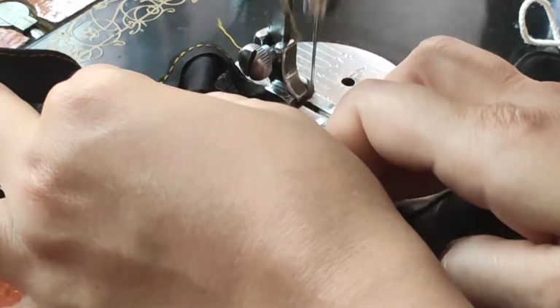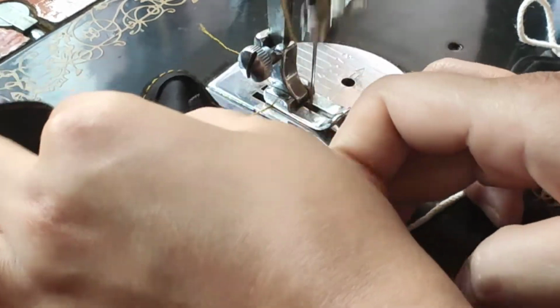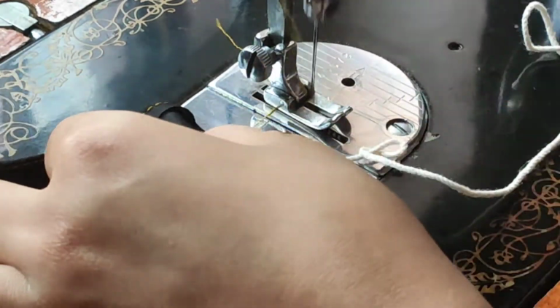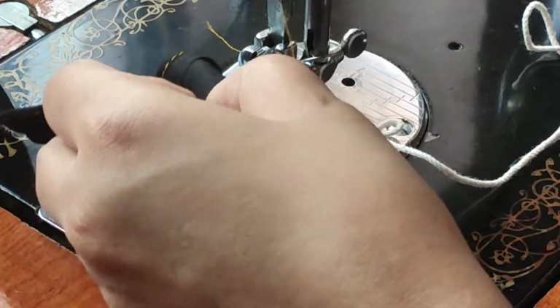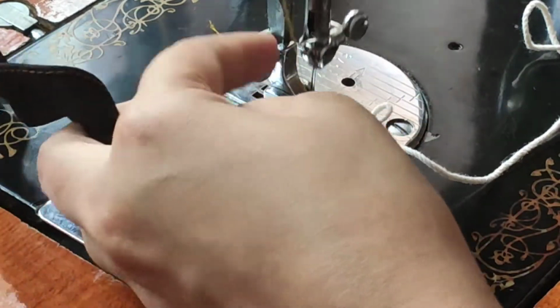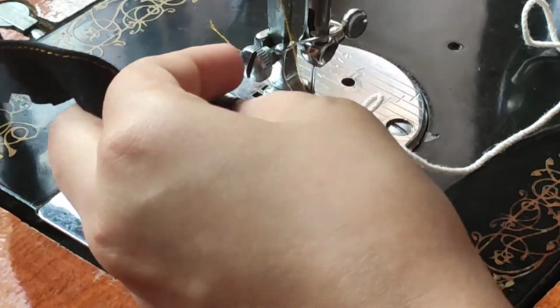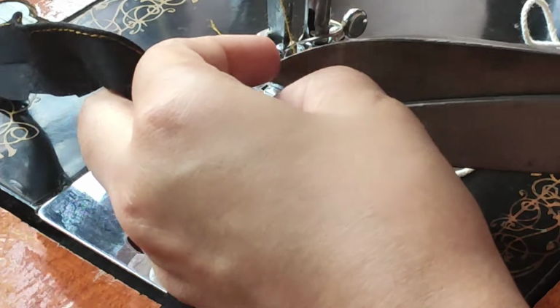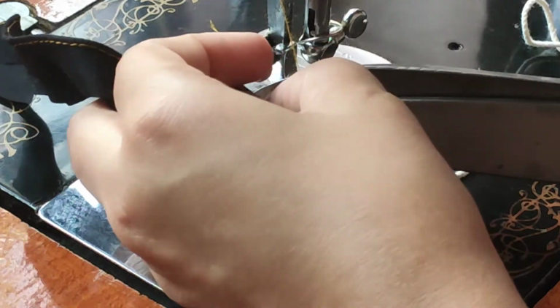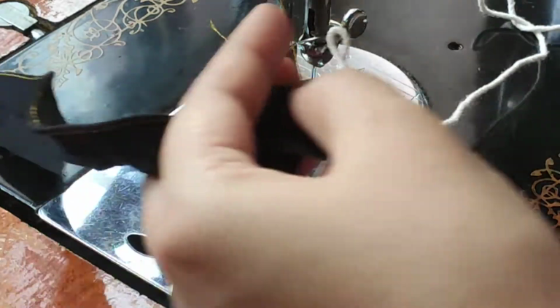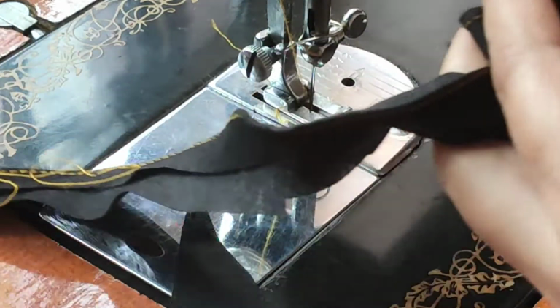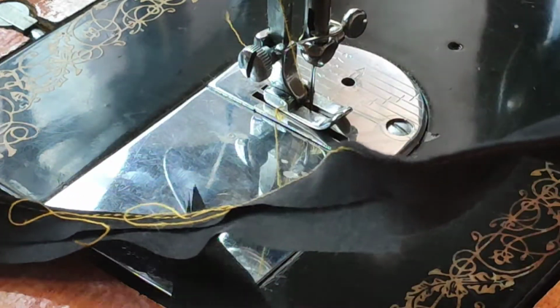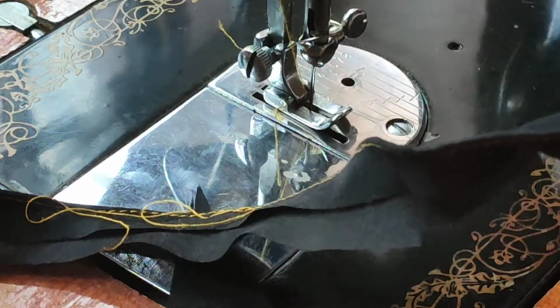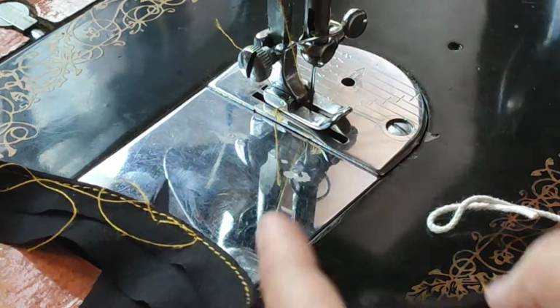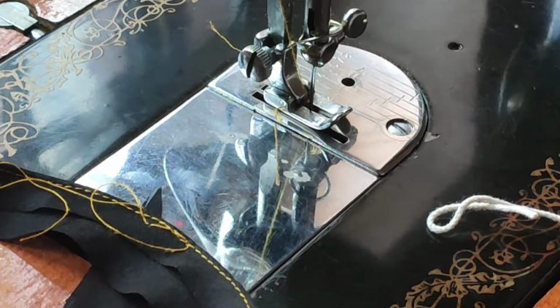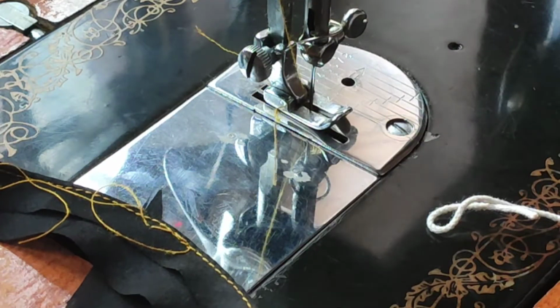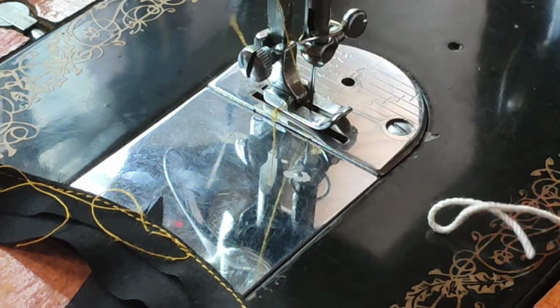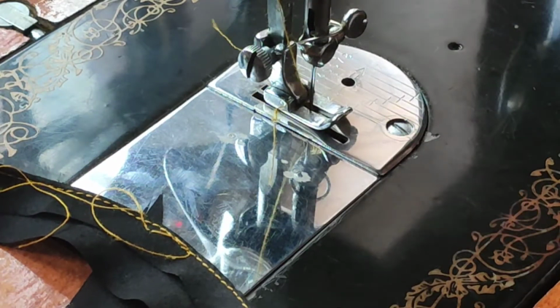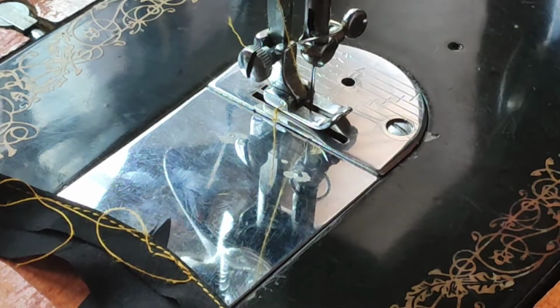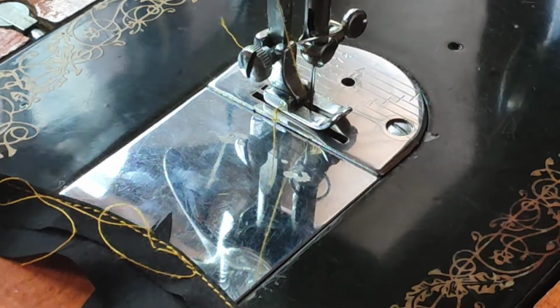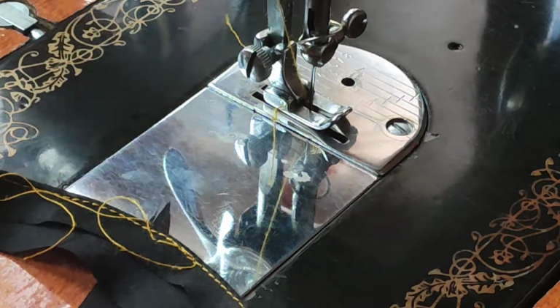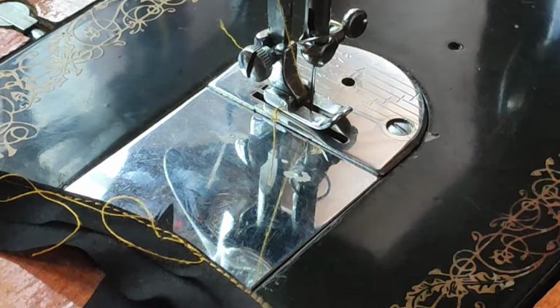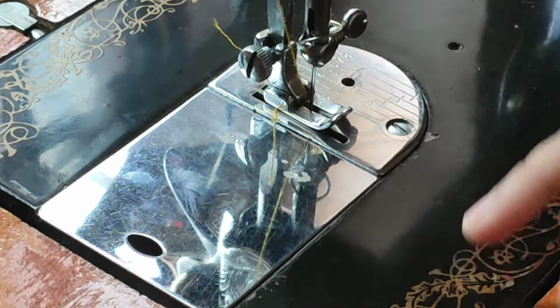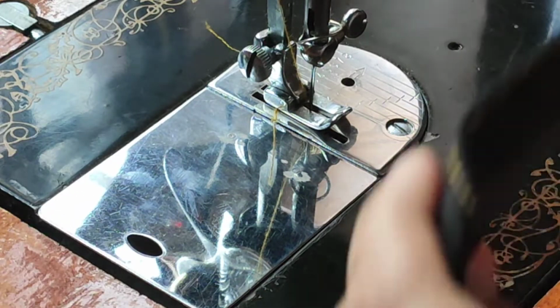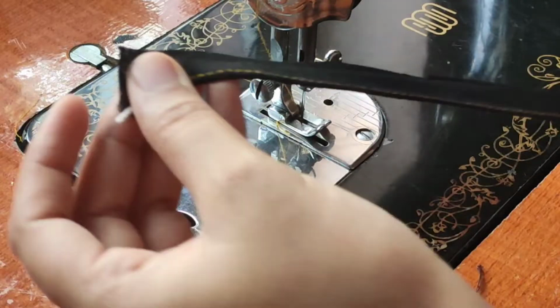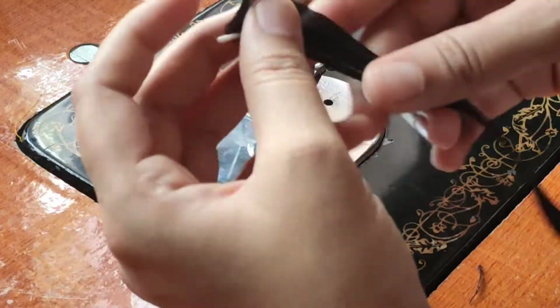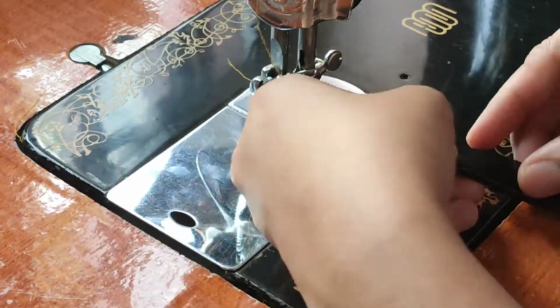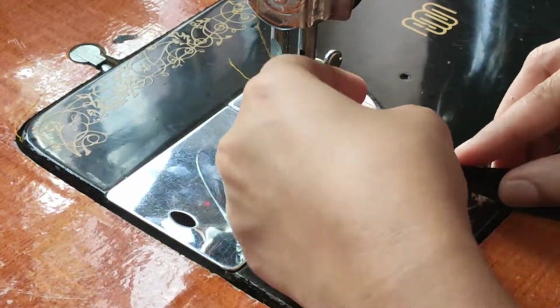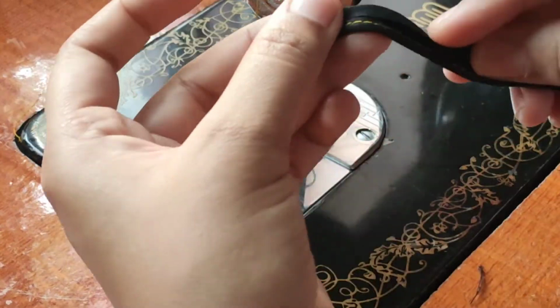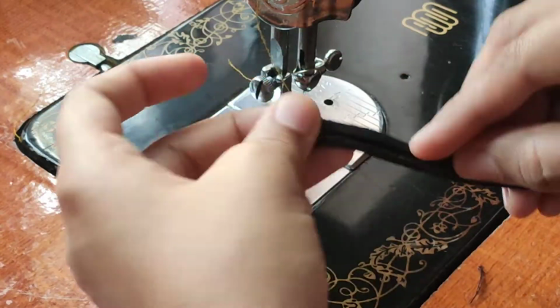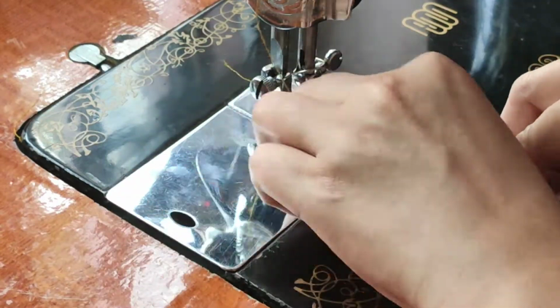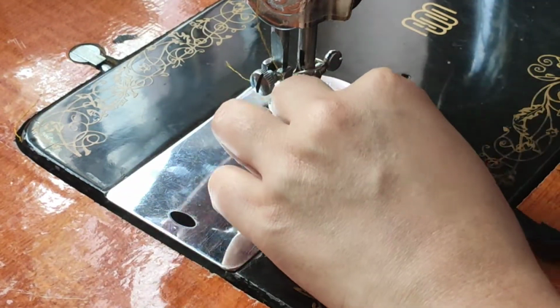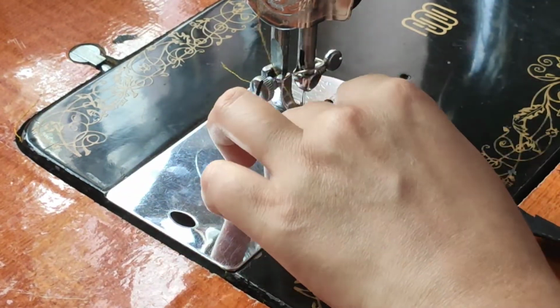I will cut the black thread. I will cut the extra piece.